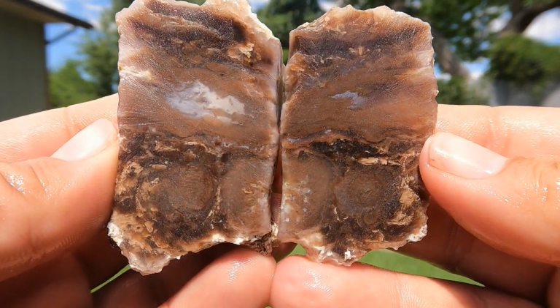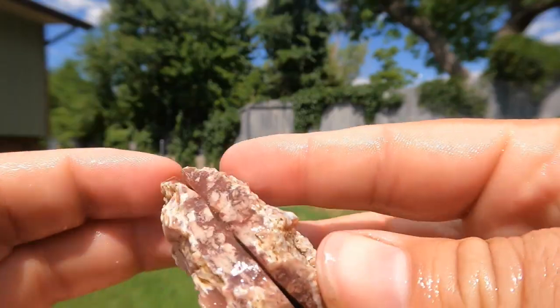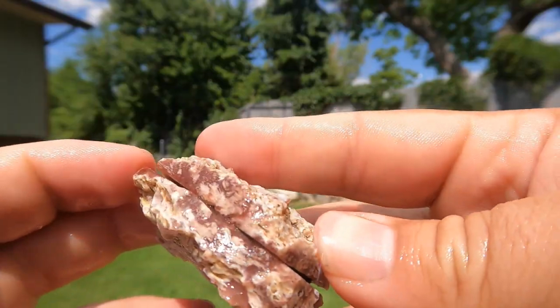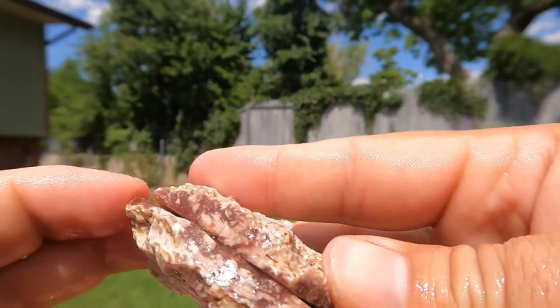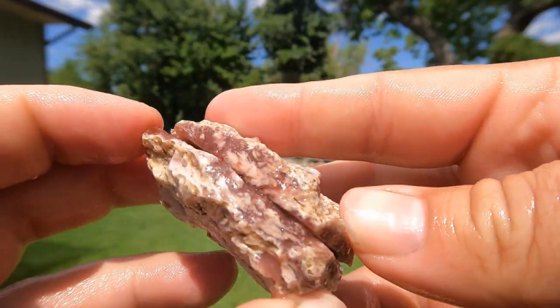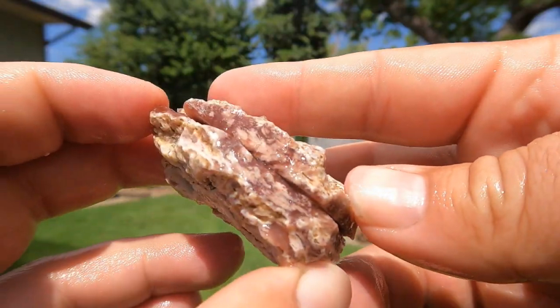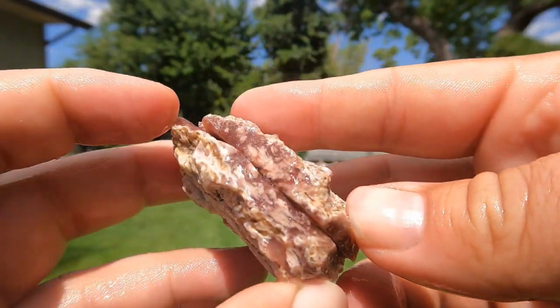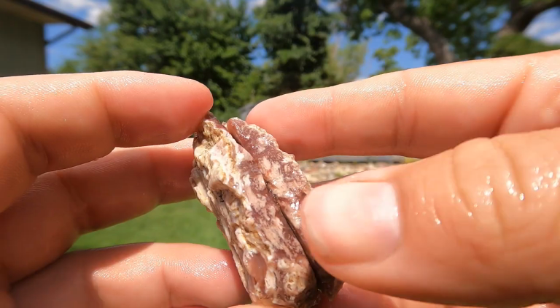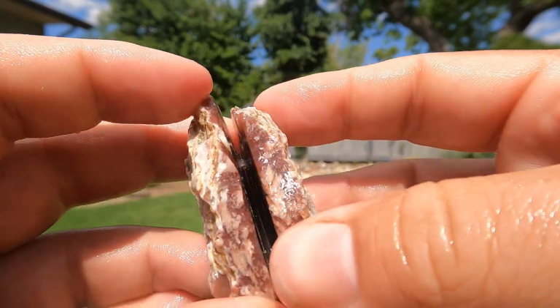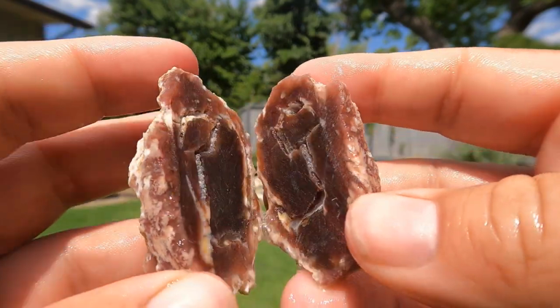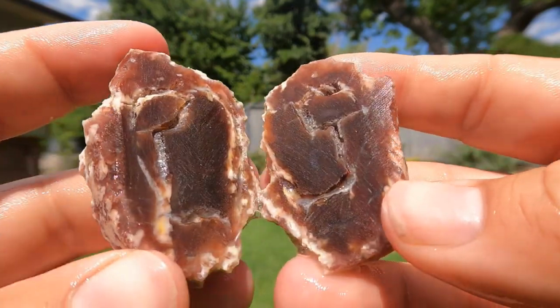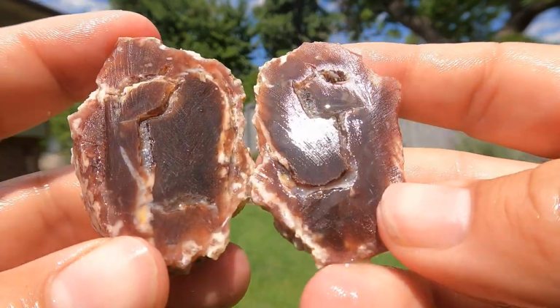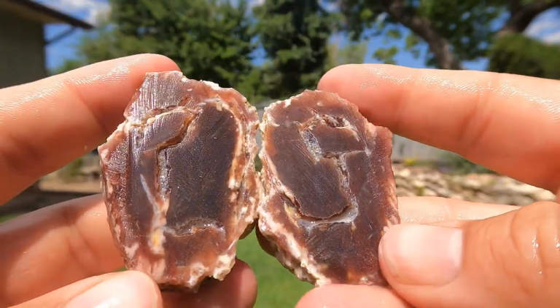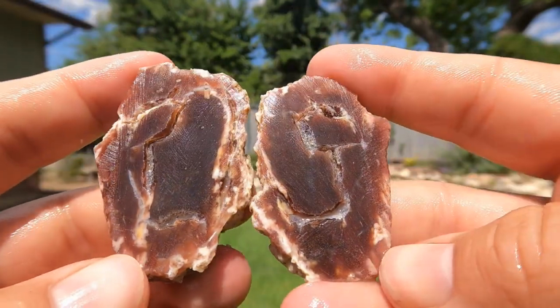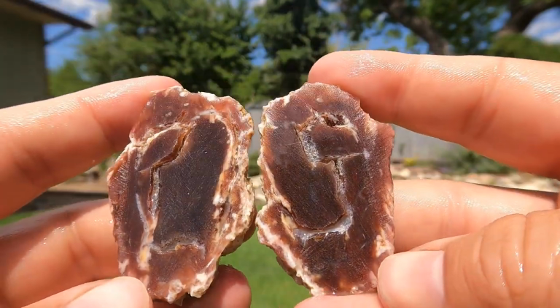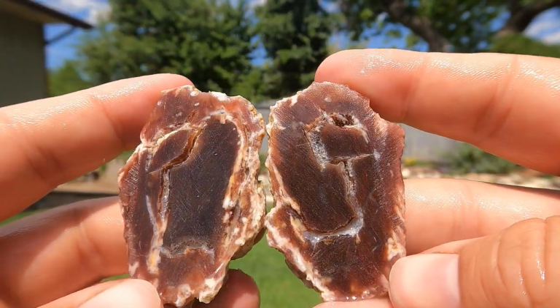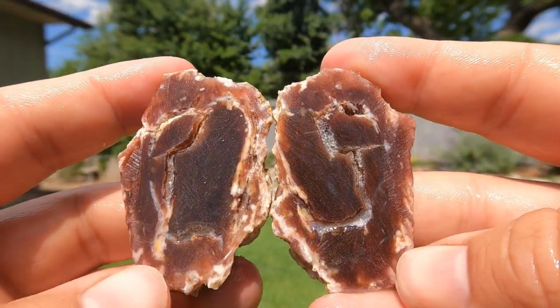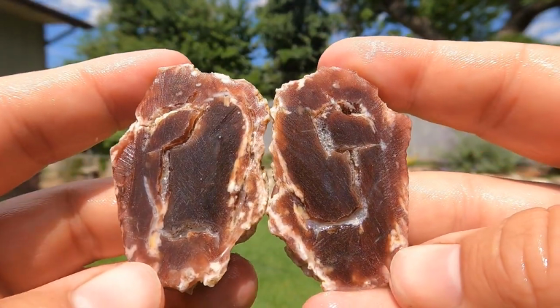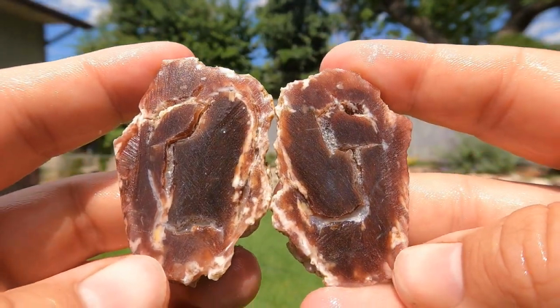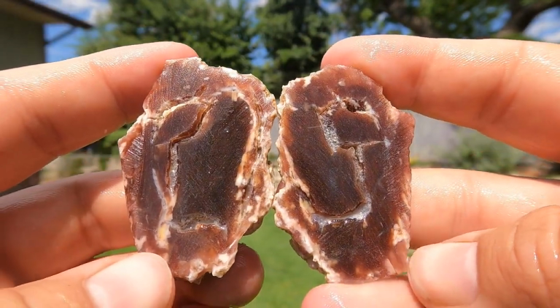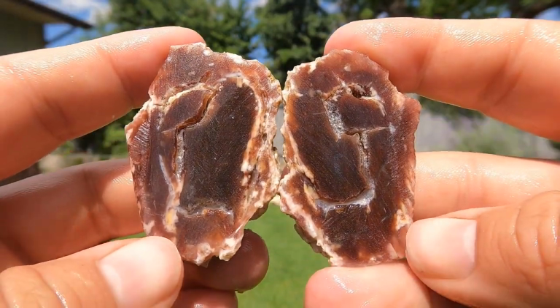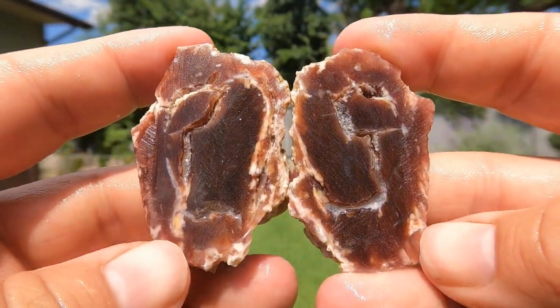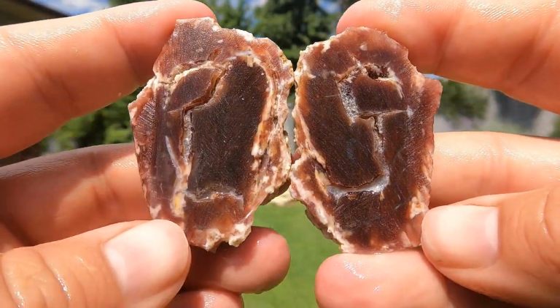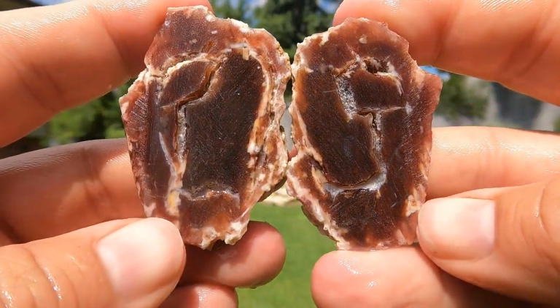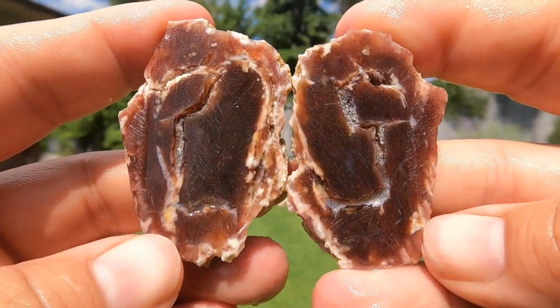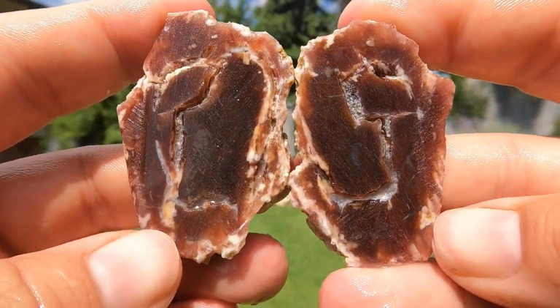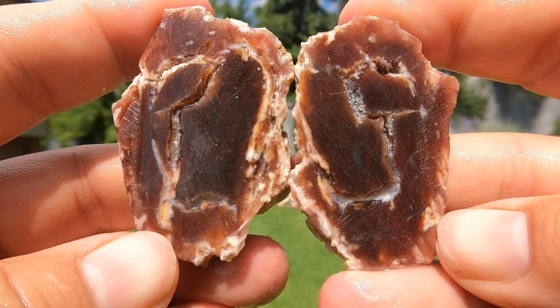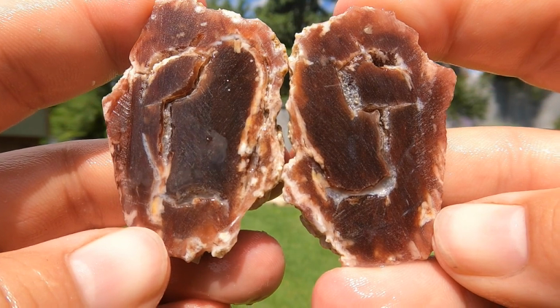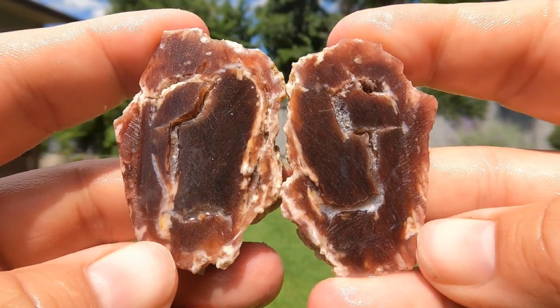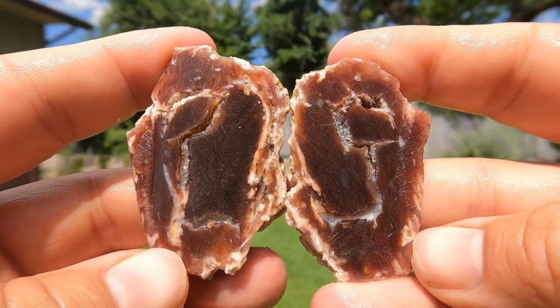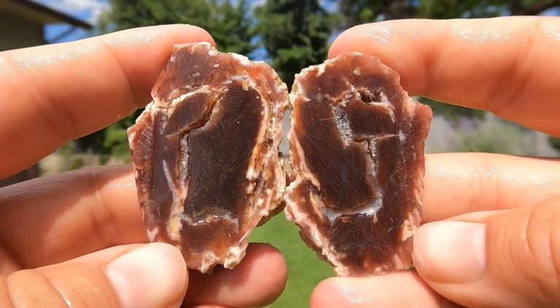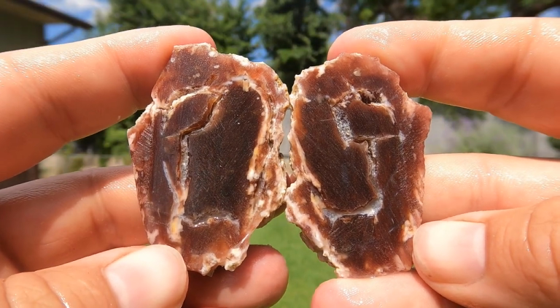So here's some of that Nevada pinker wood. Whoa, it's very dark inside, actually. Huh. Much darker.